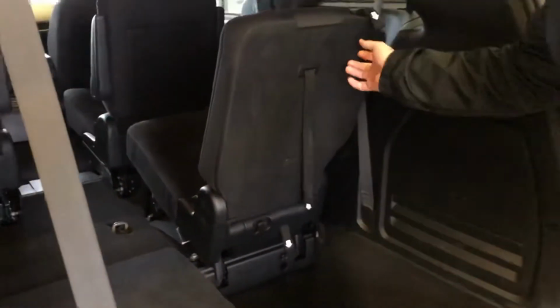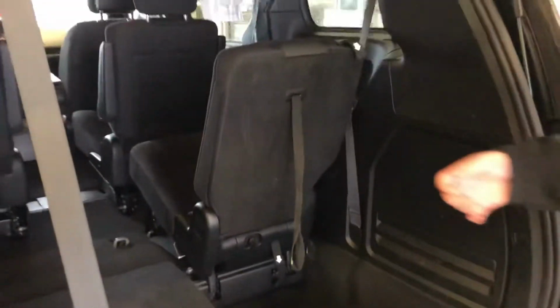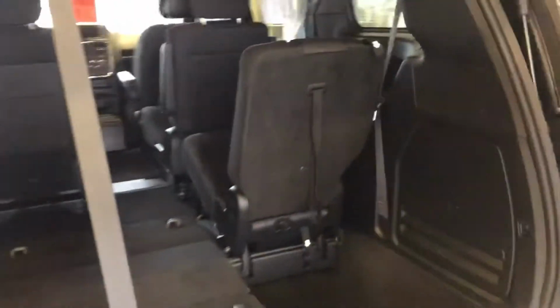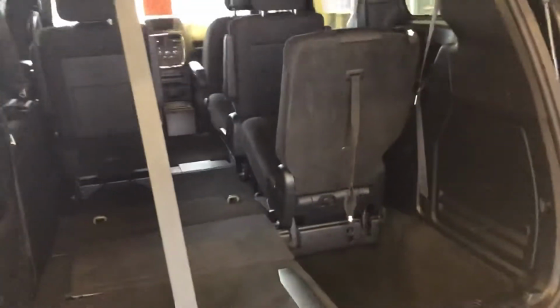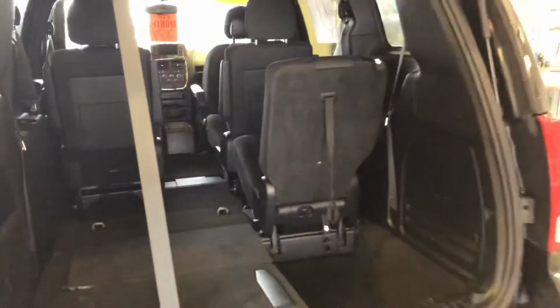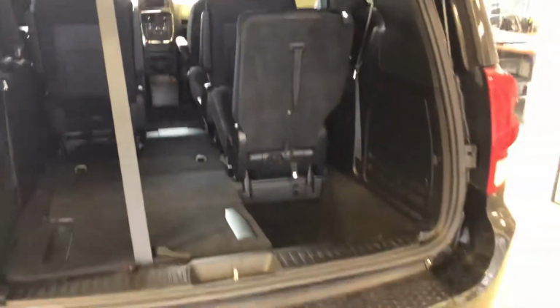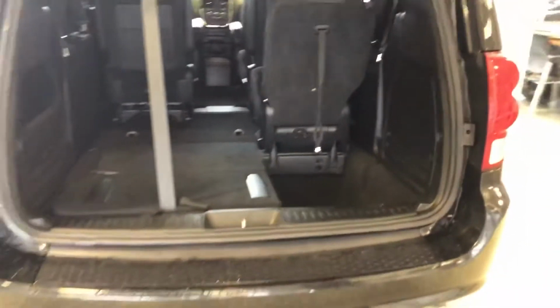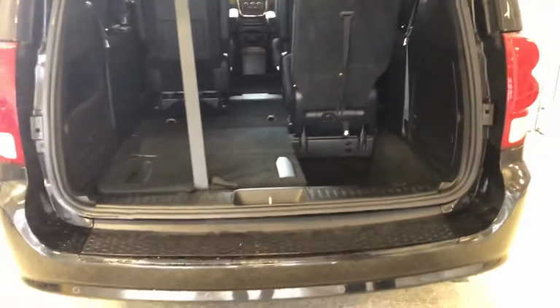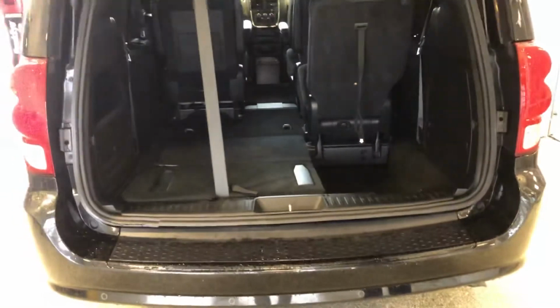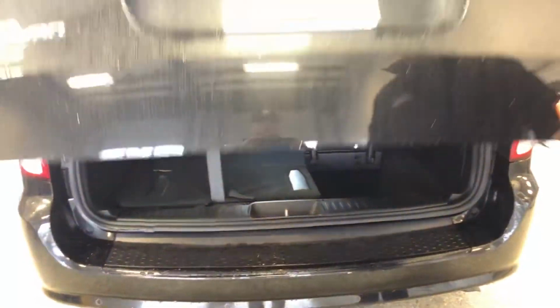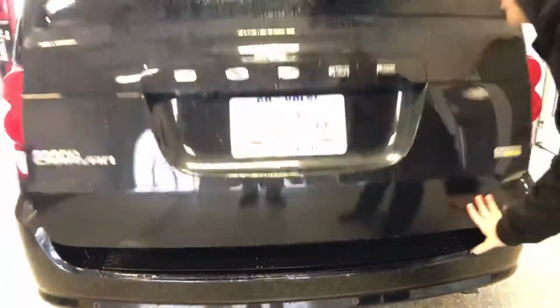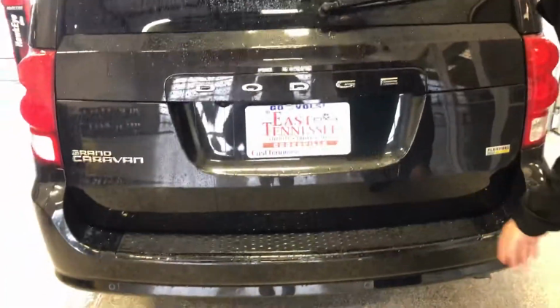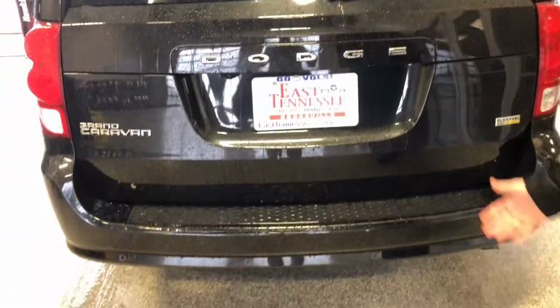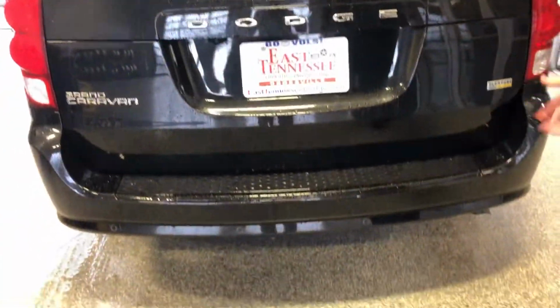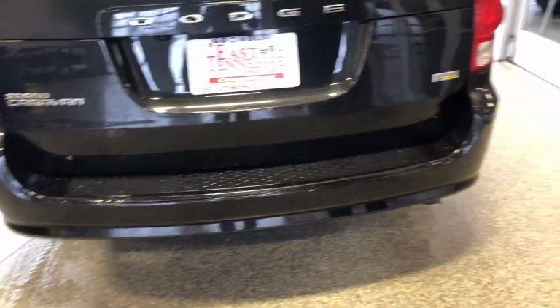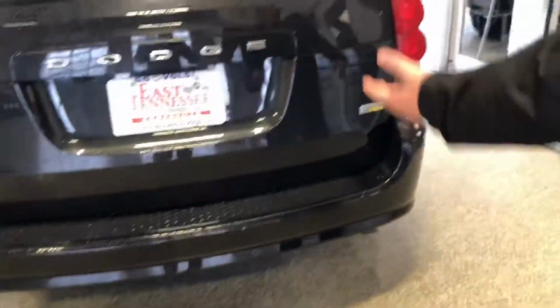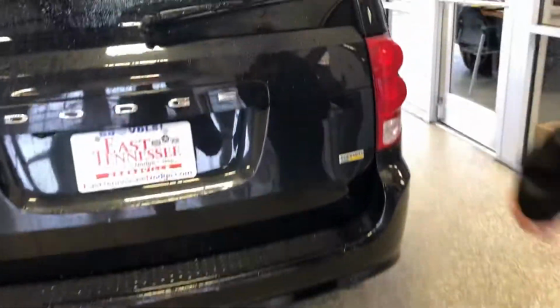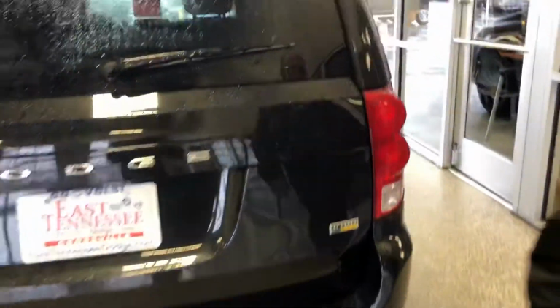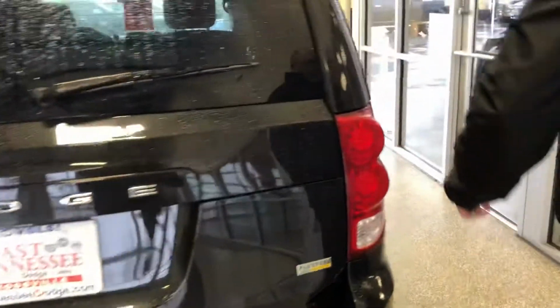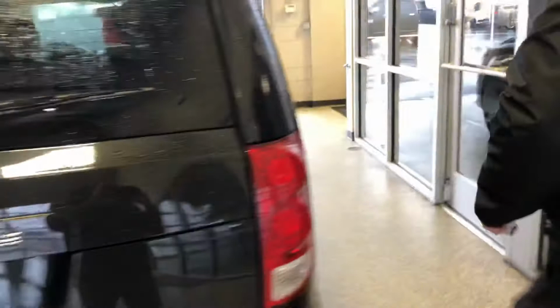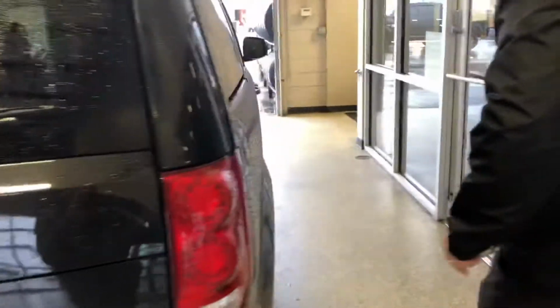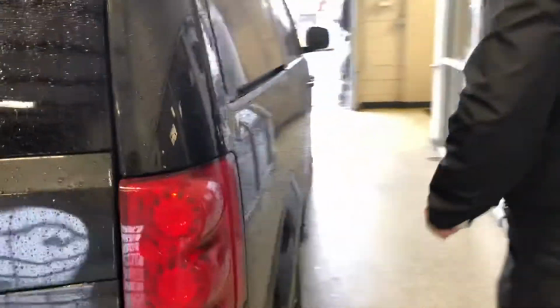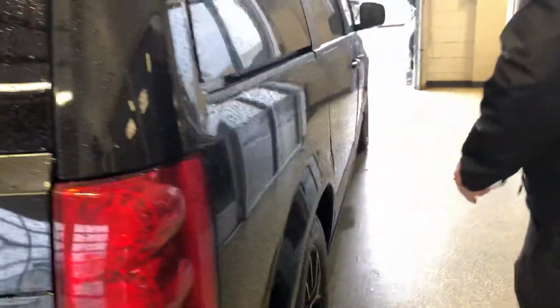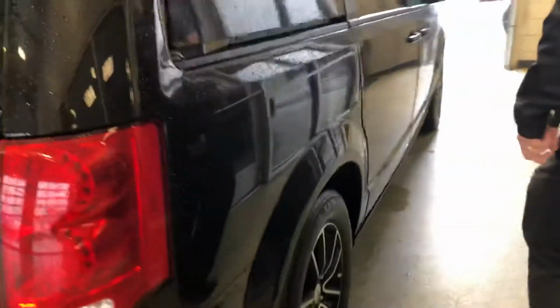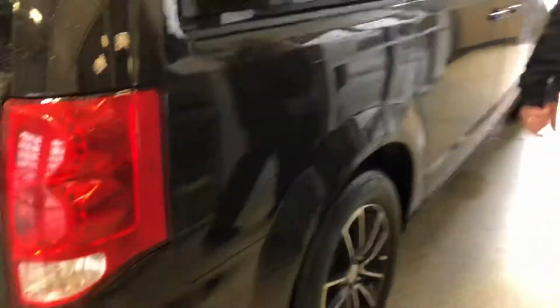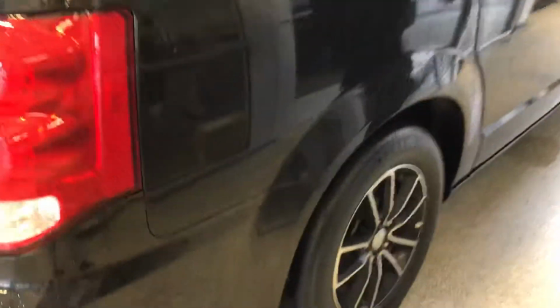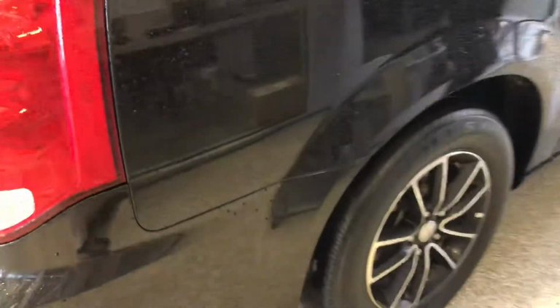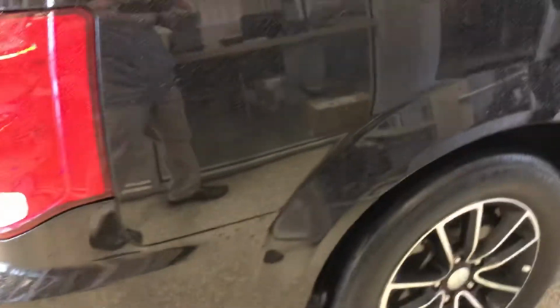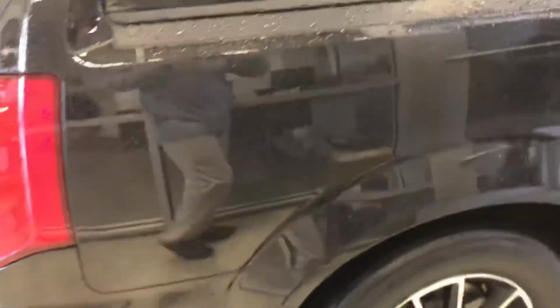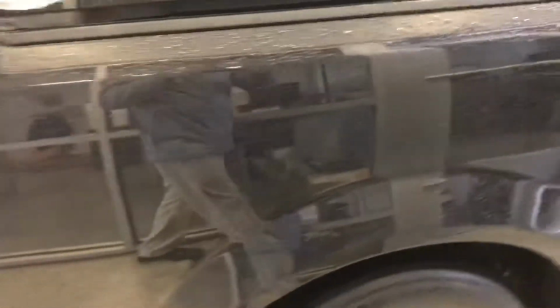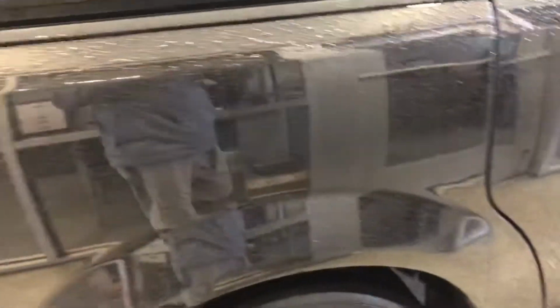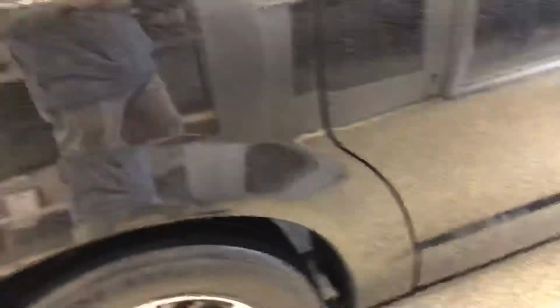Kind of walk around the van here. Don't see any damage or any kind of scratches. I know it's been raining though too. Kind of do a quick walk around here for you.